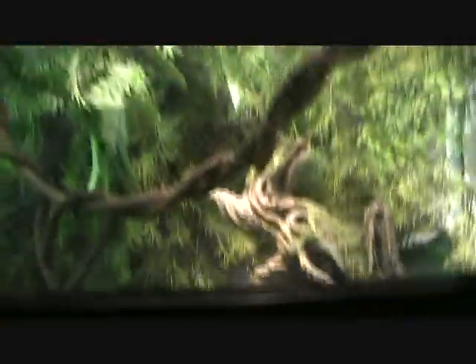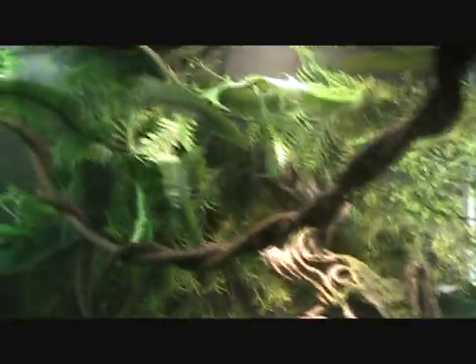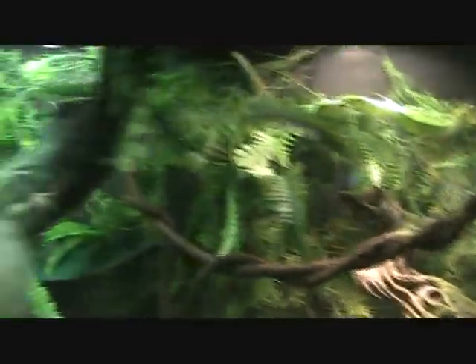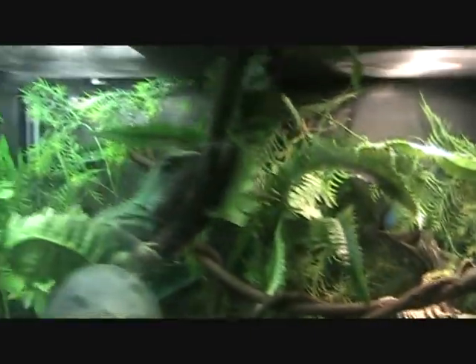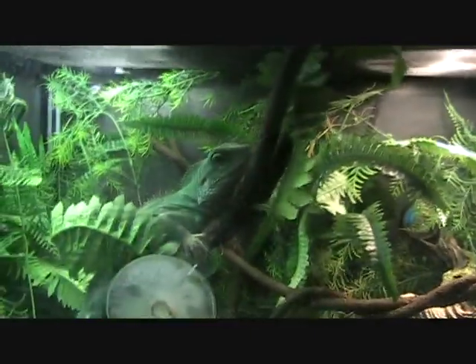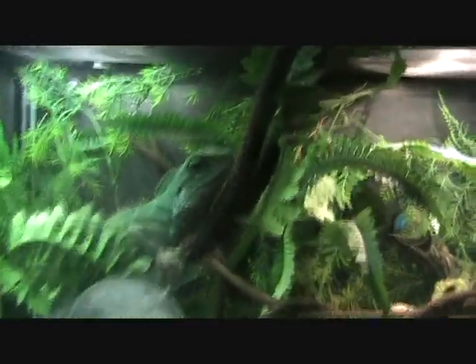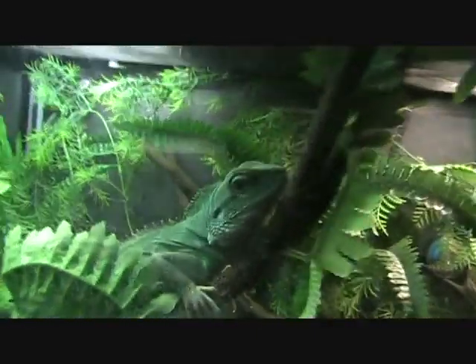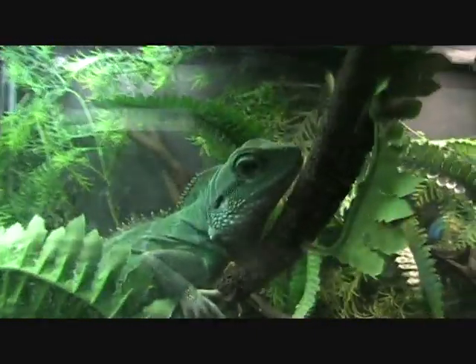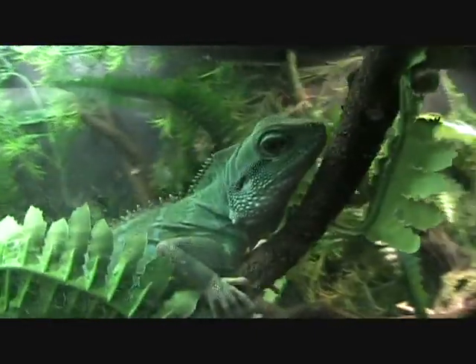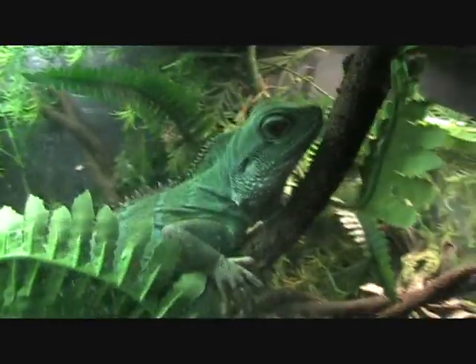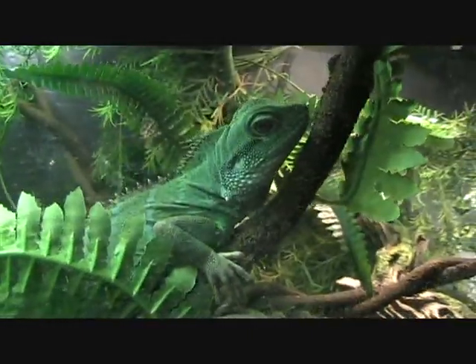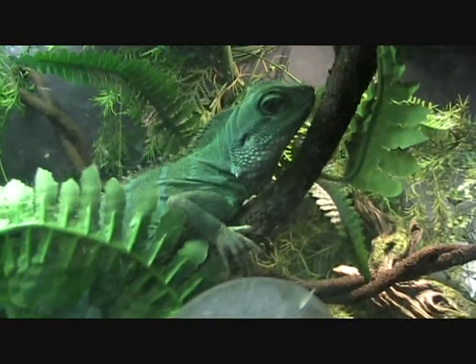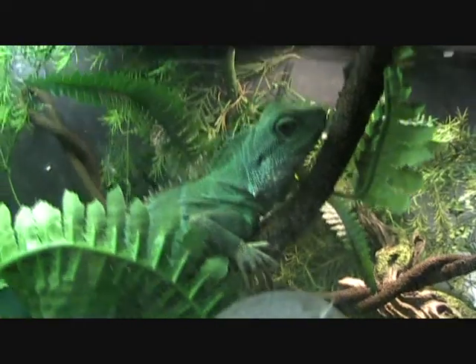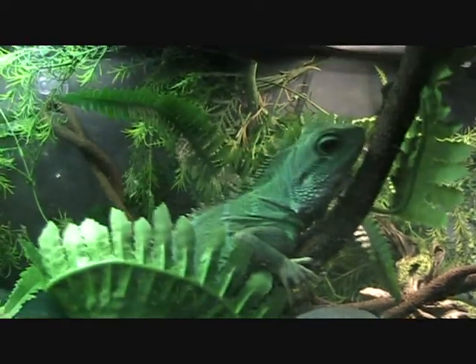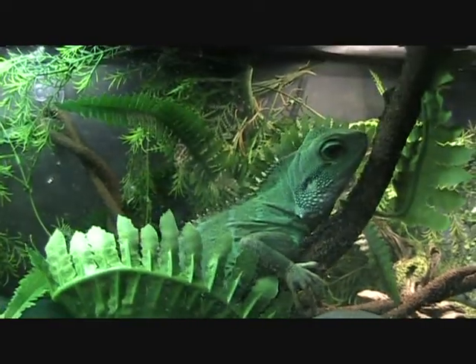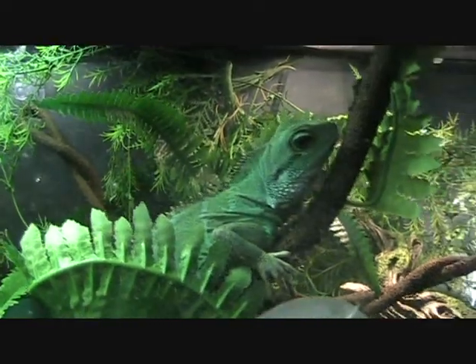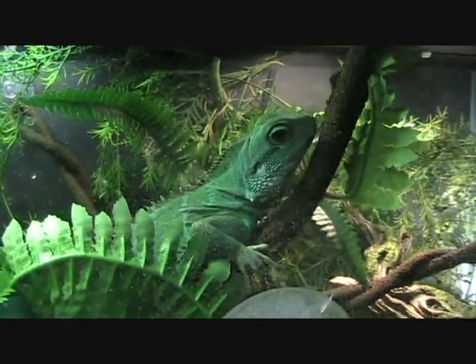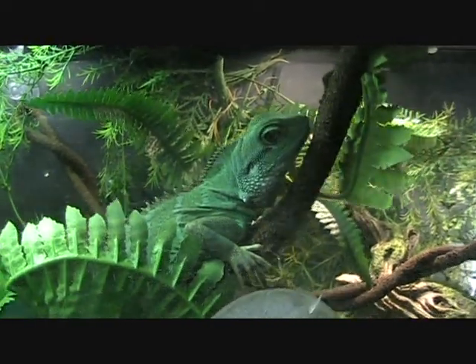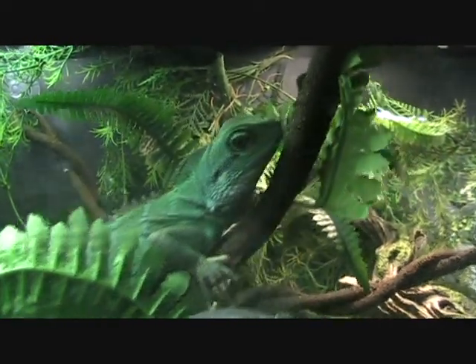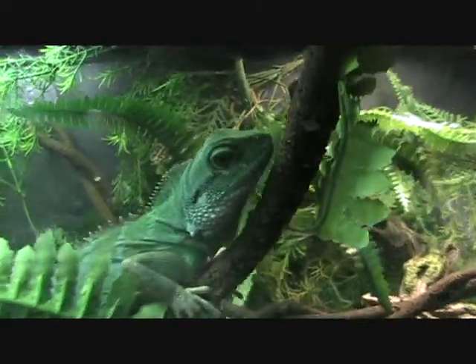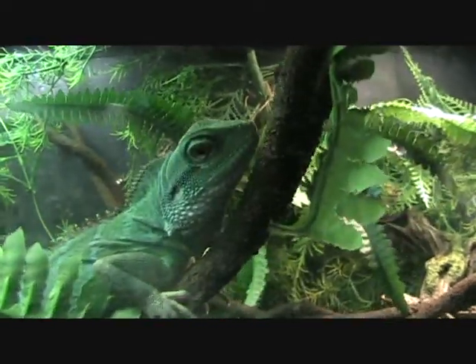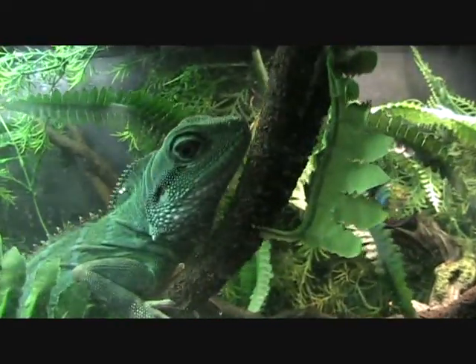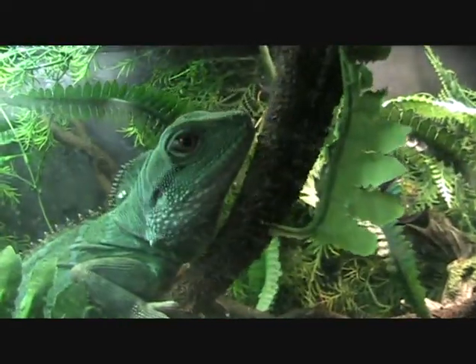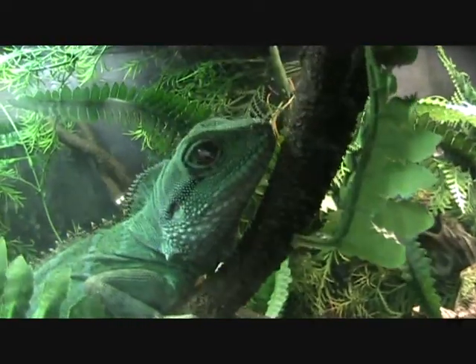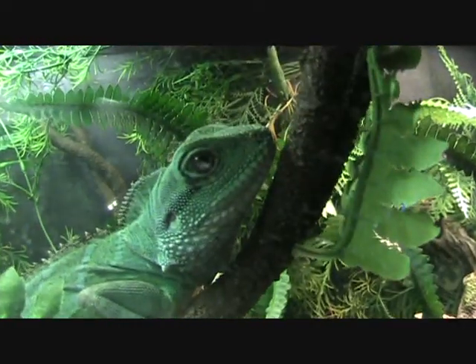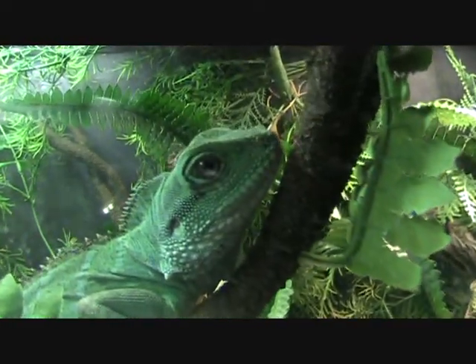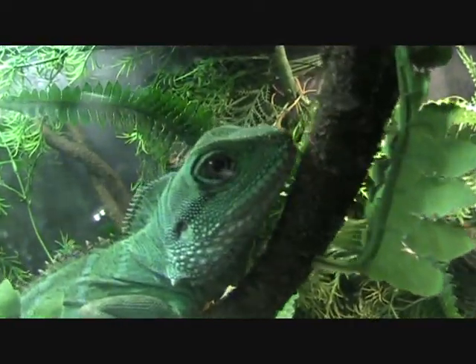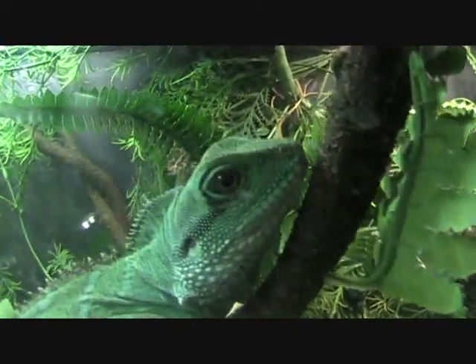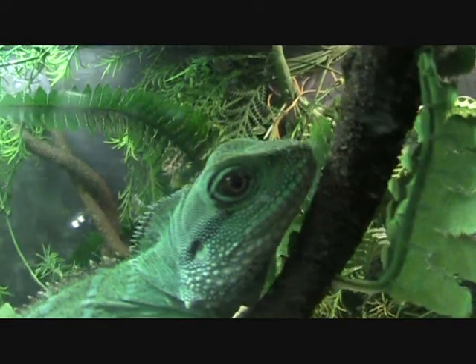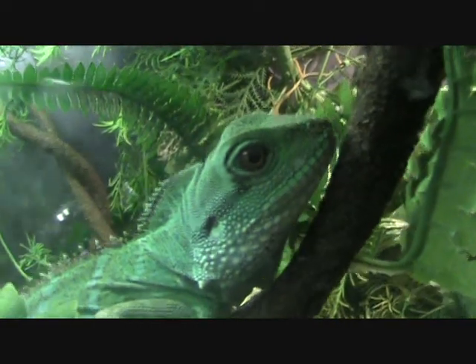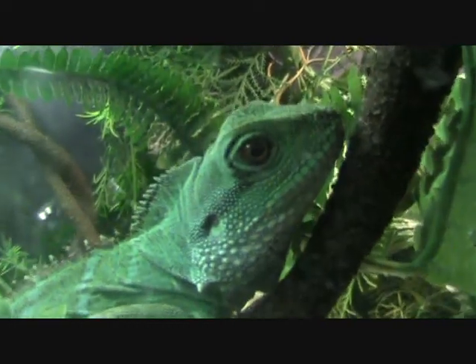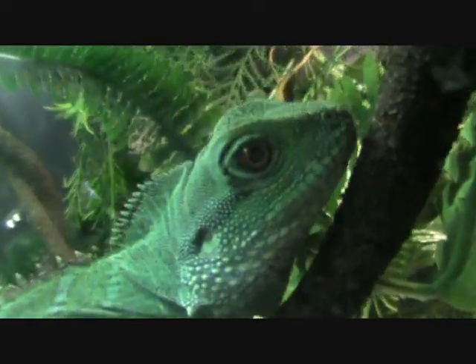Rate my keeping if you will, rate my dragon. And I'll be back with more videos on Hydro the Chinese Water Dragon.